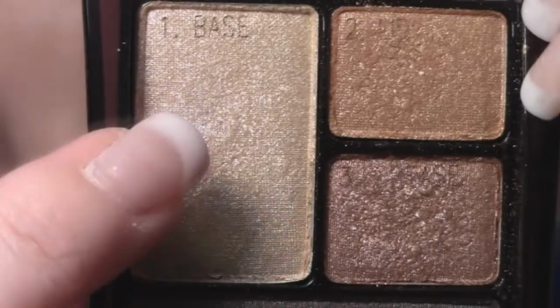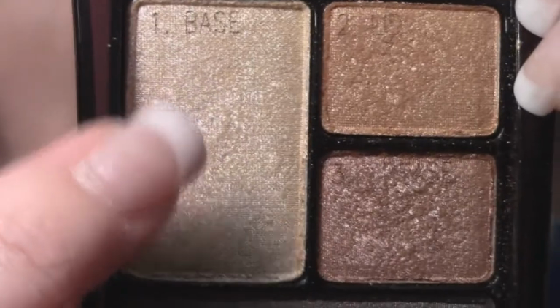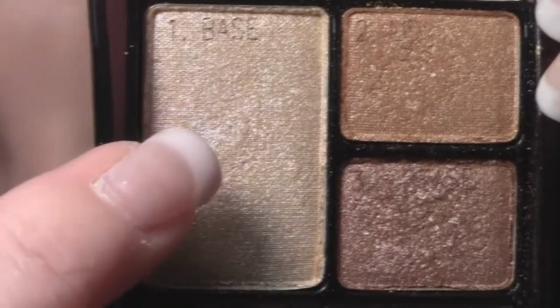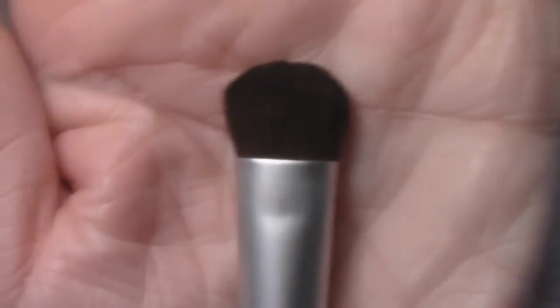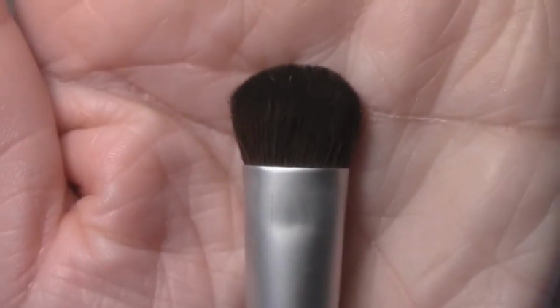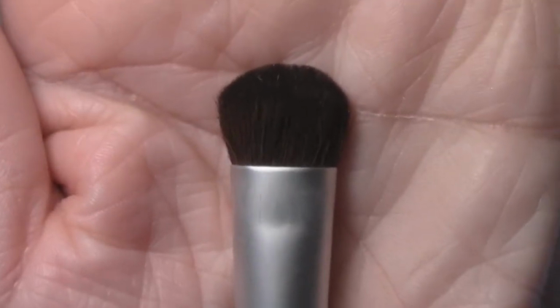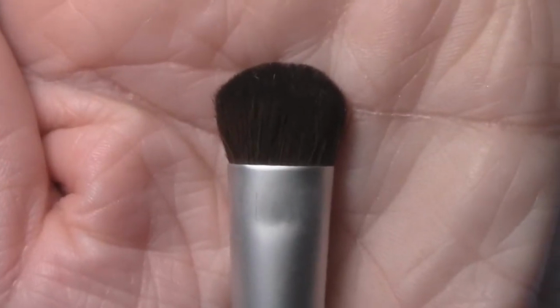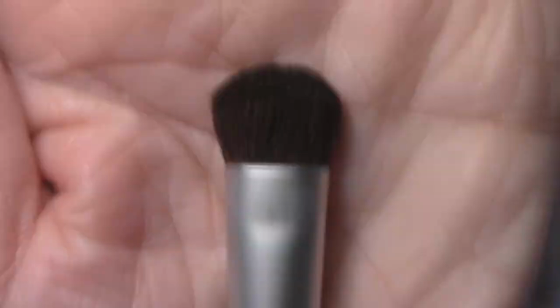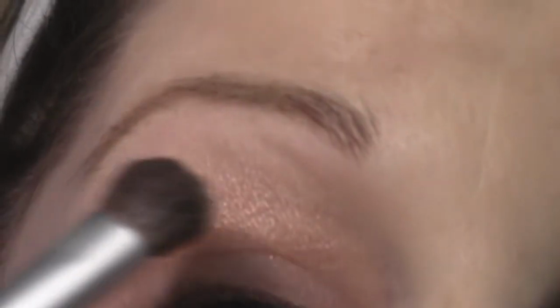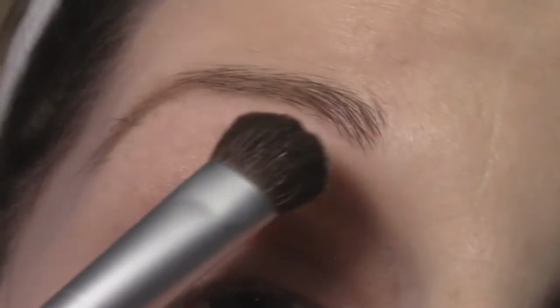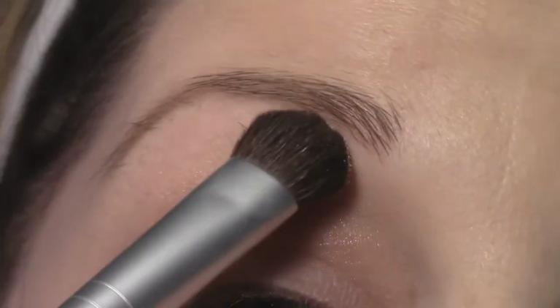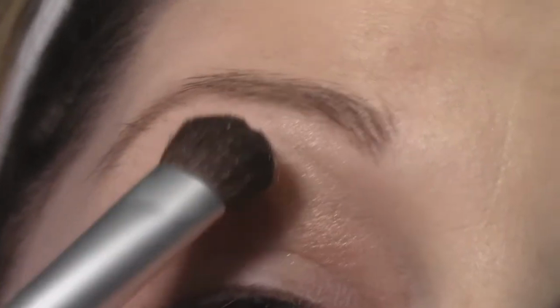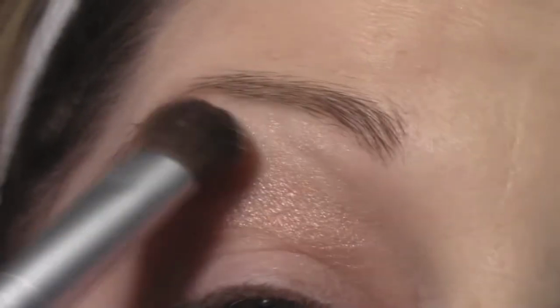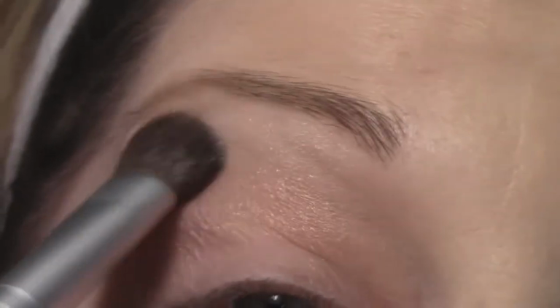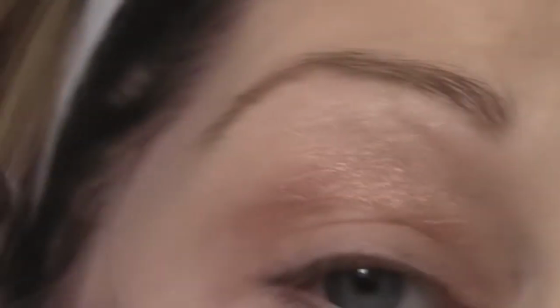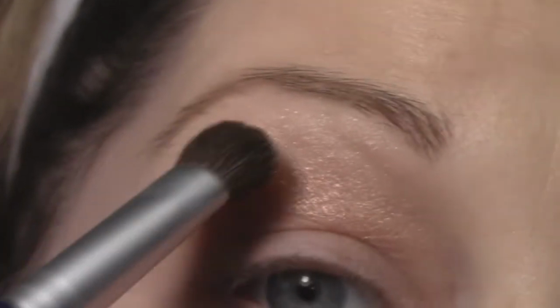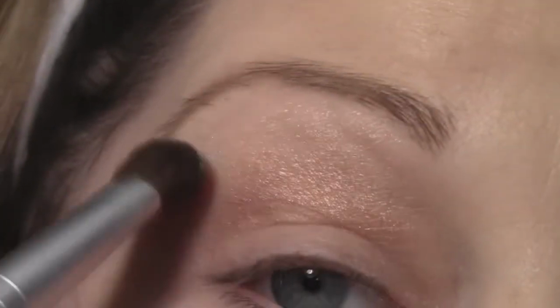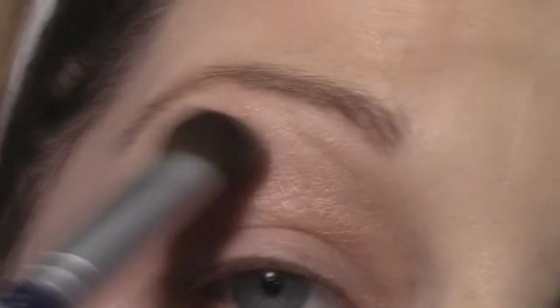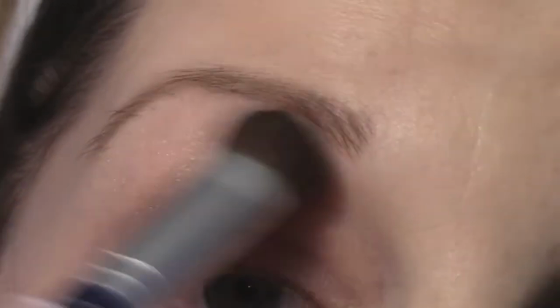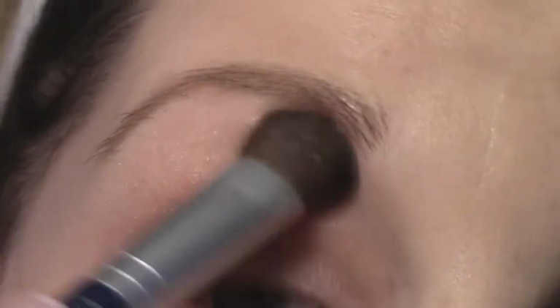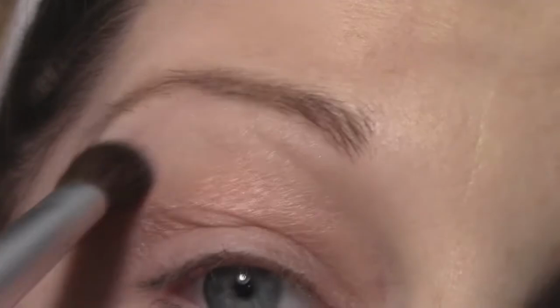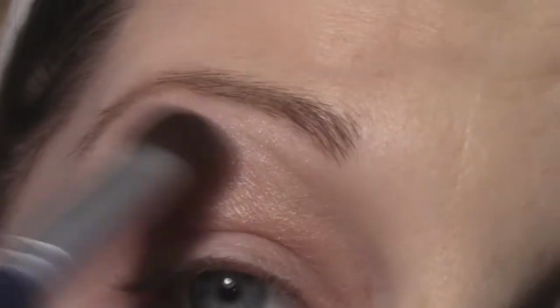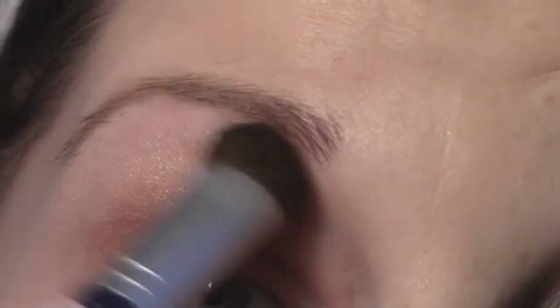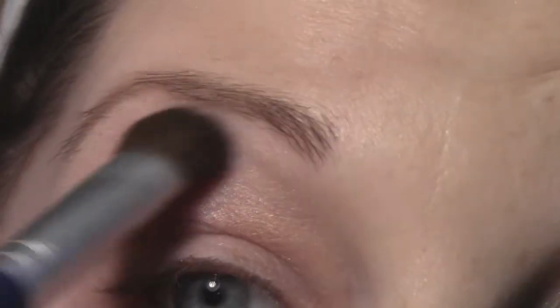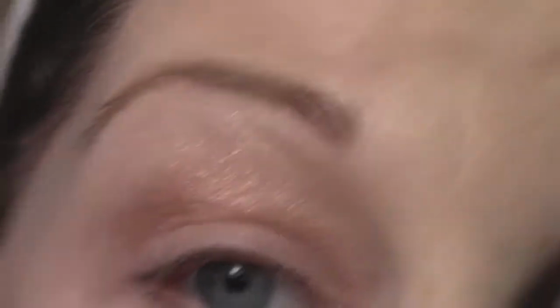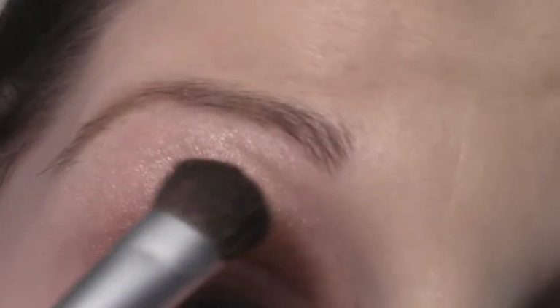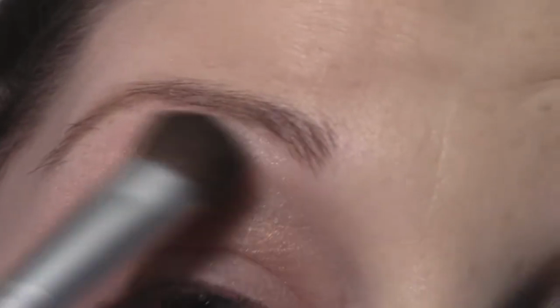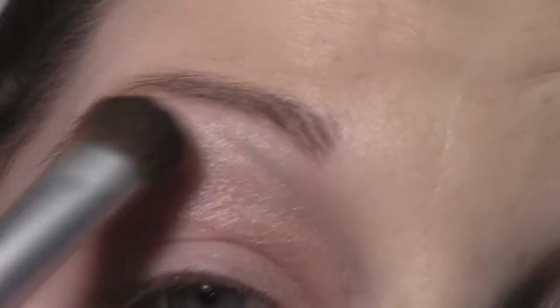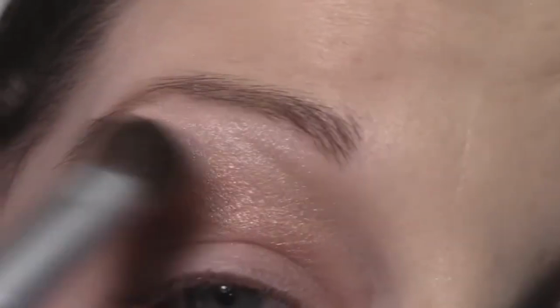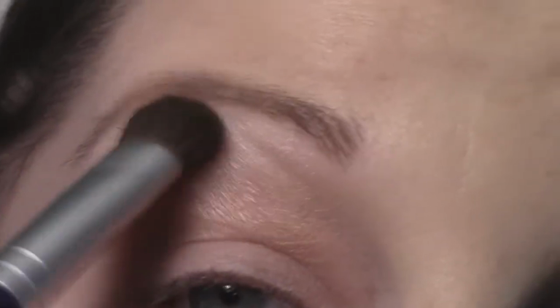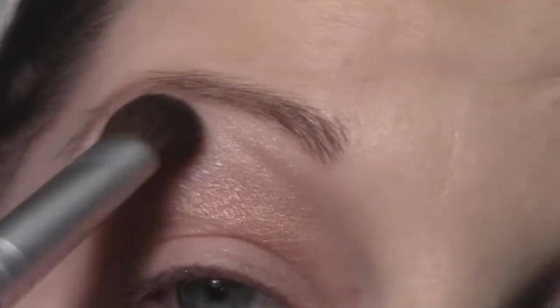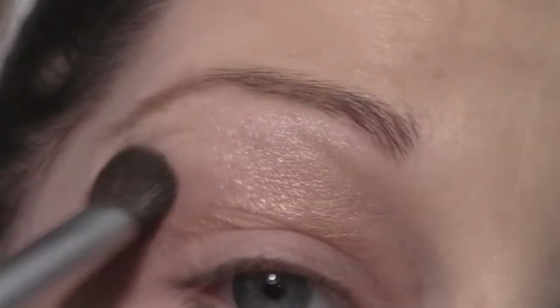Next, I'm going to take the lightest shade in the quad with a medium eyeshadow brush and just apply this underneath my brow as a highlight. I'll do this a couple of times to get my desired effect.